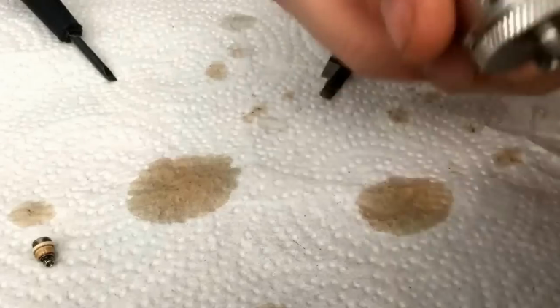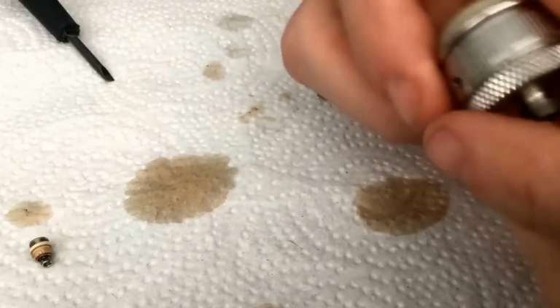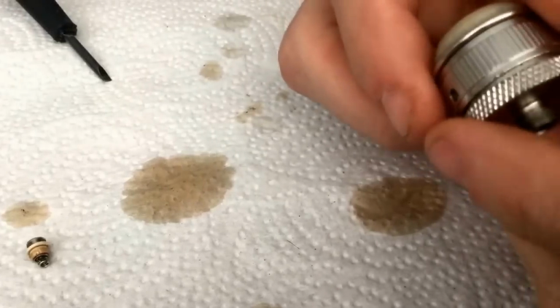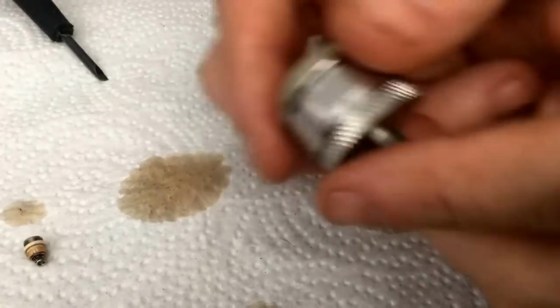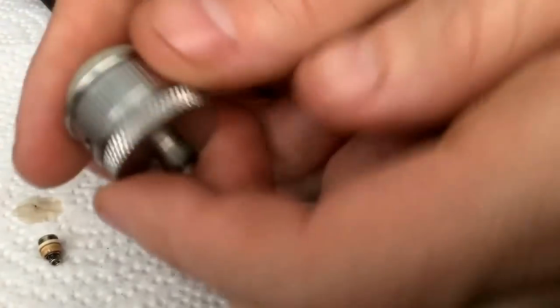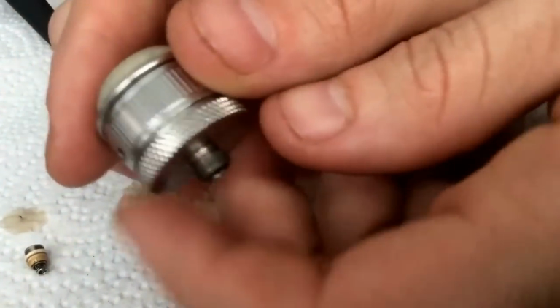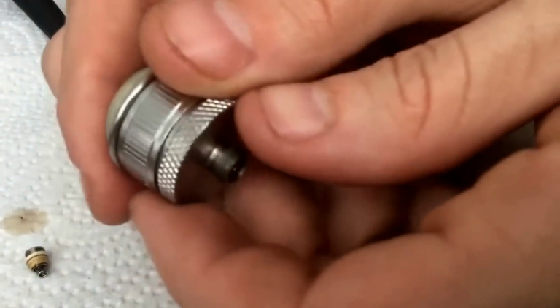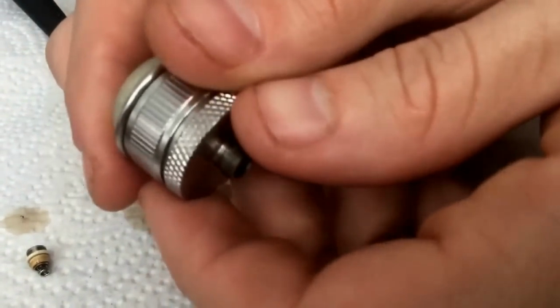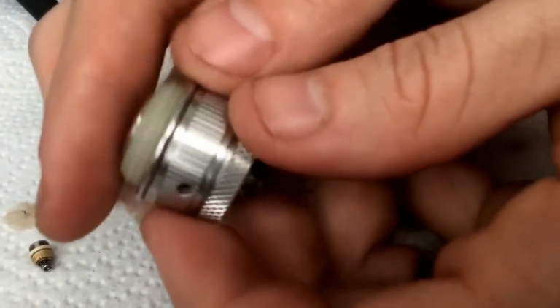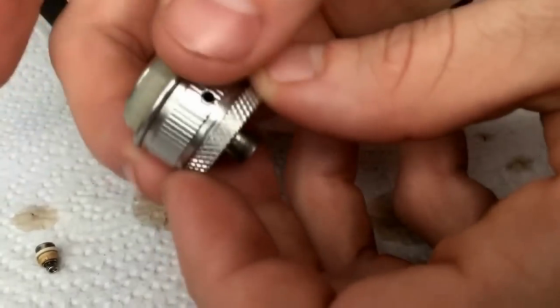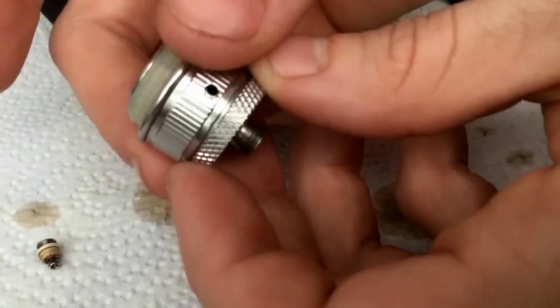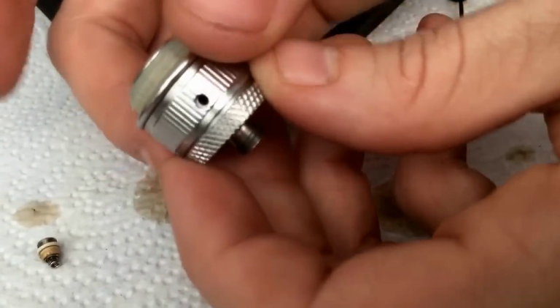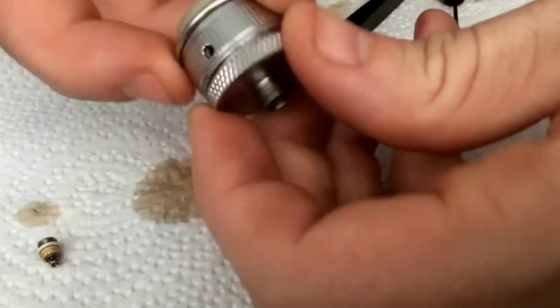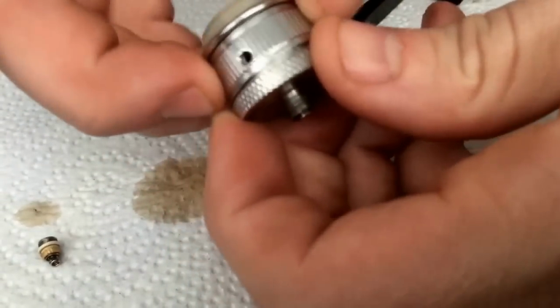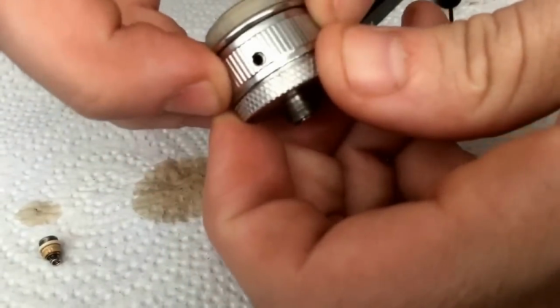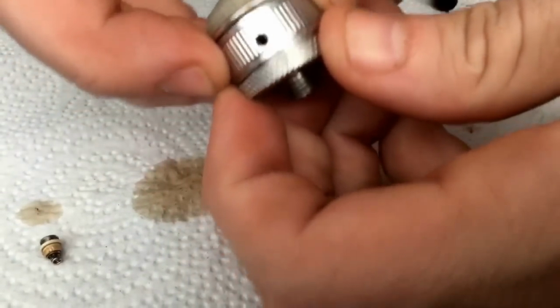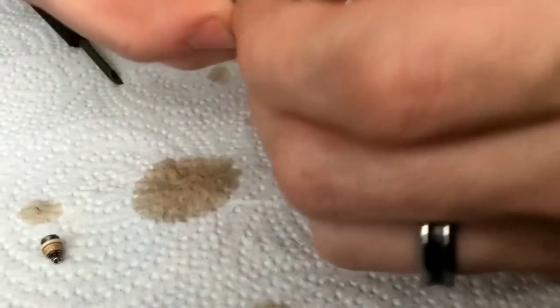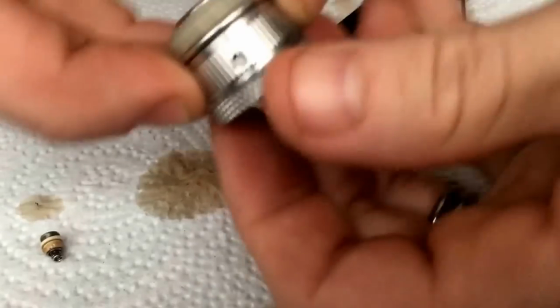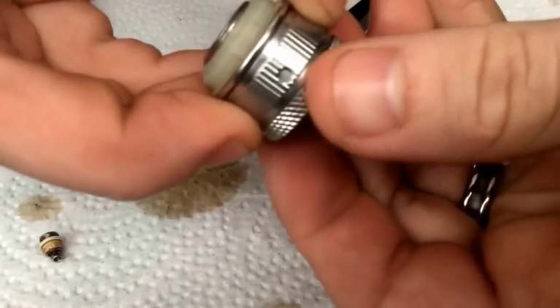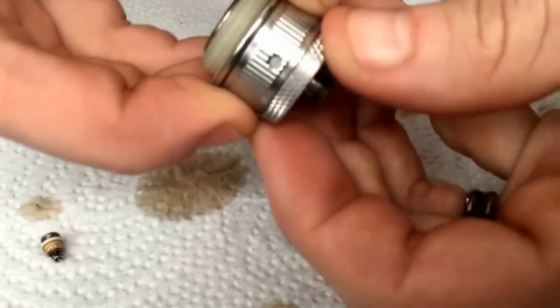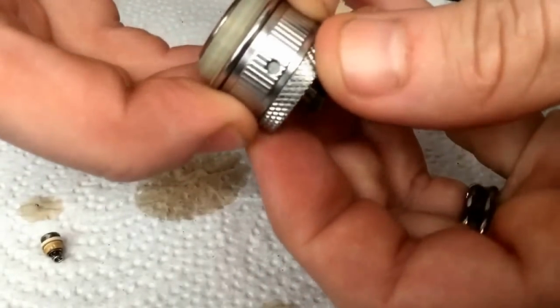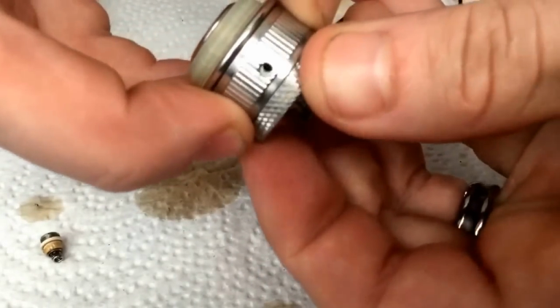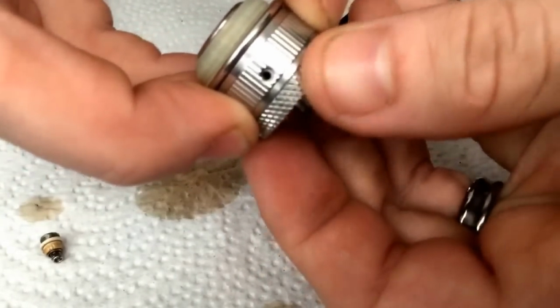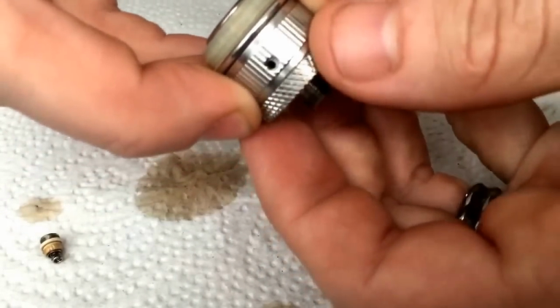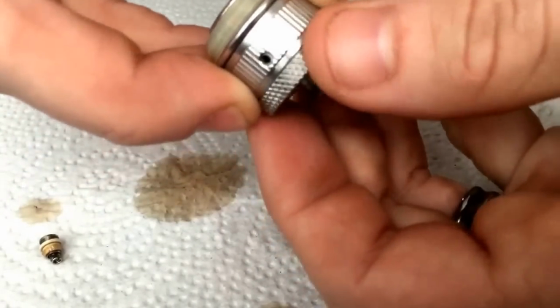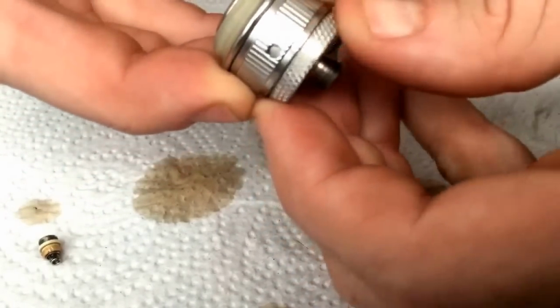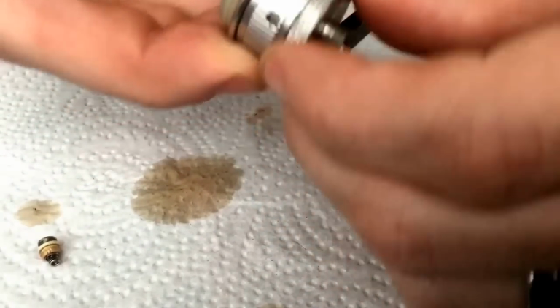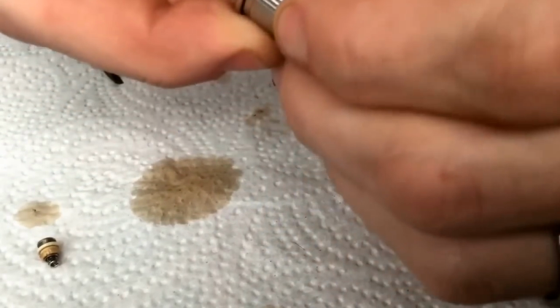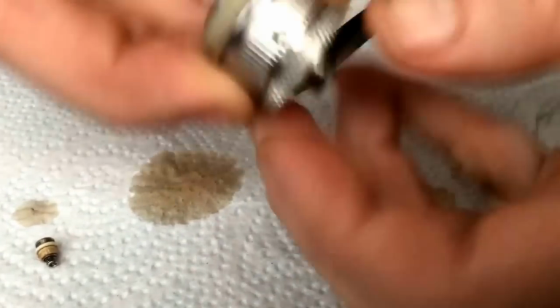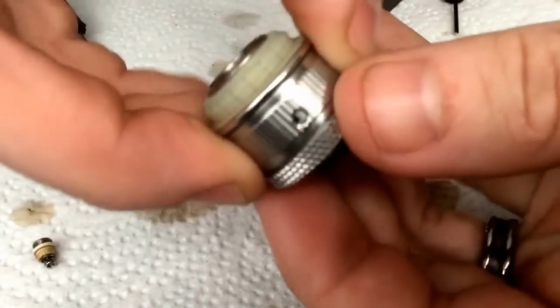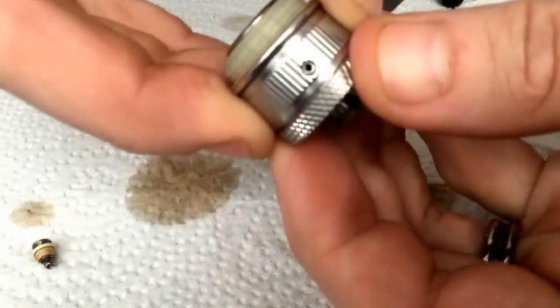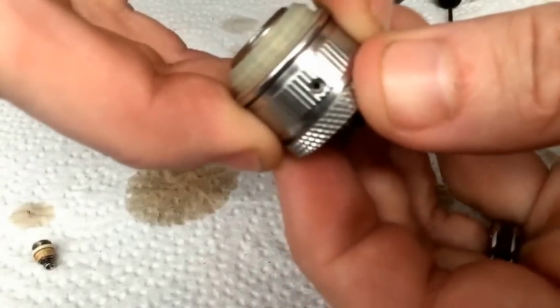Hey guys, so I finally figured out how to remove the airflow control on the Aspire. As you can see, that's here. That is the Nautilus, not the Atlantis.